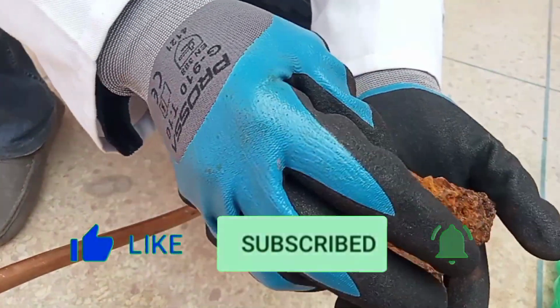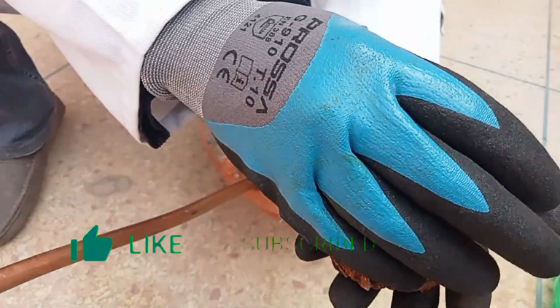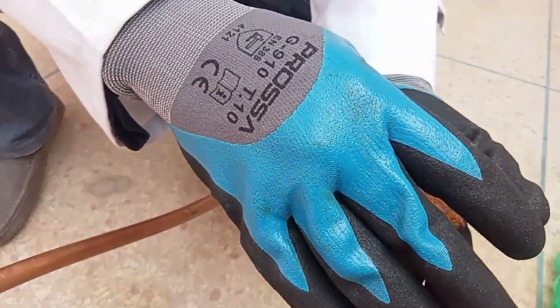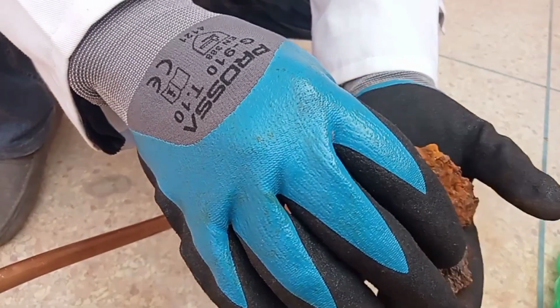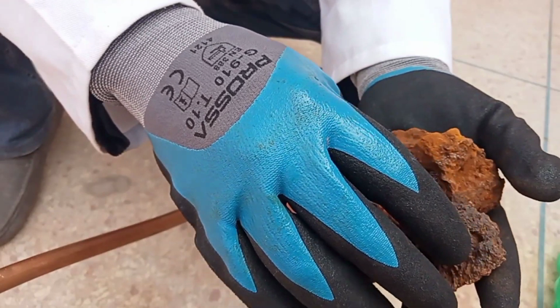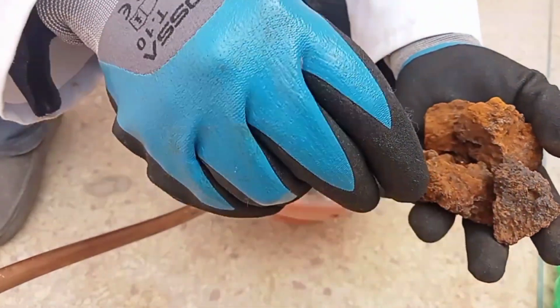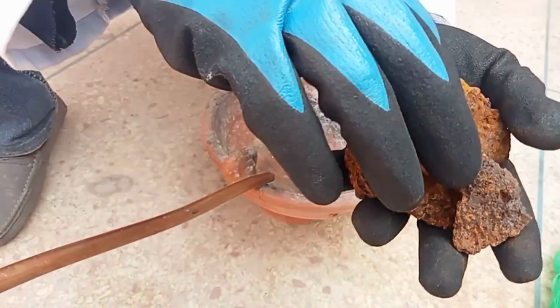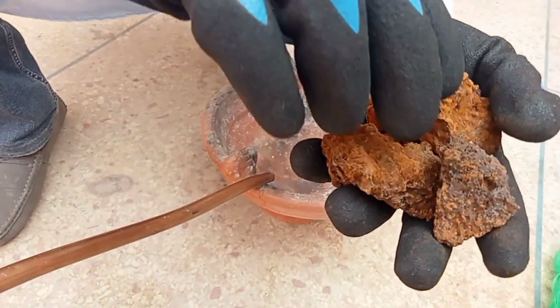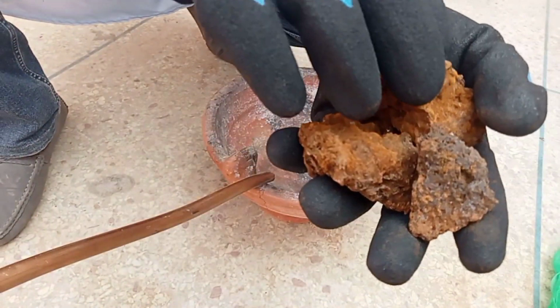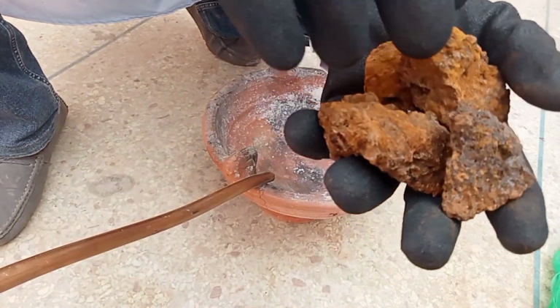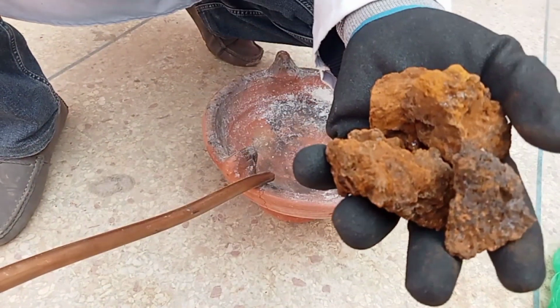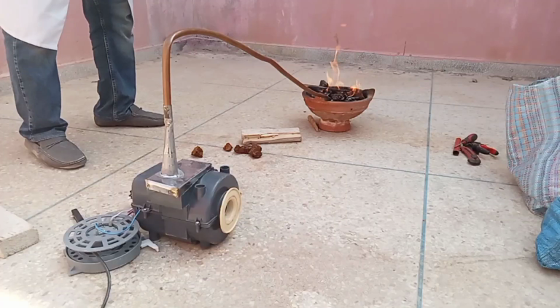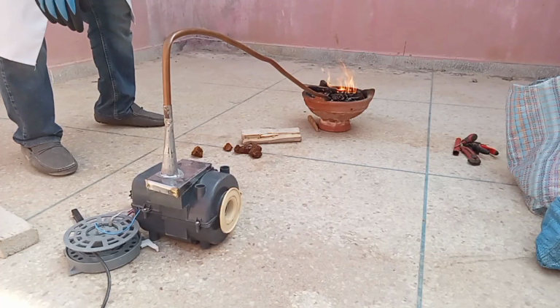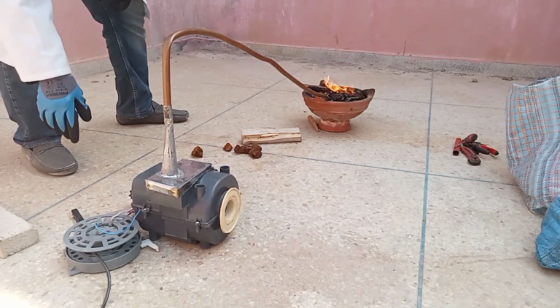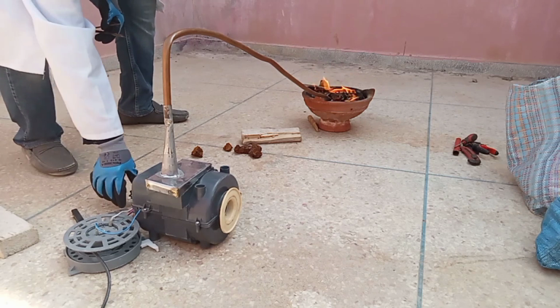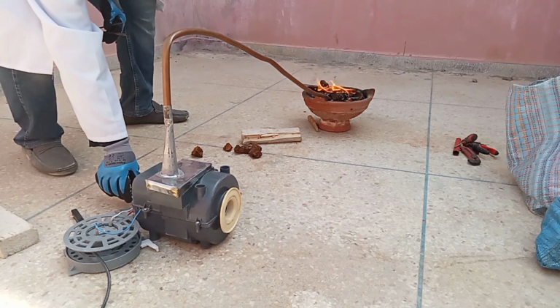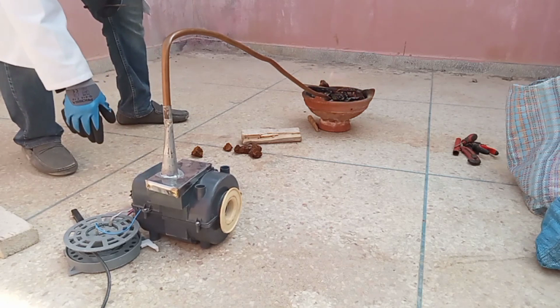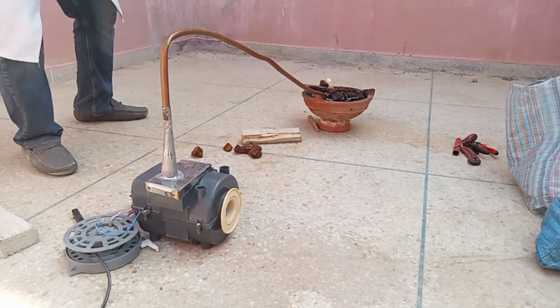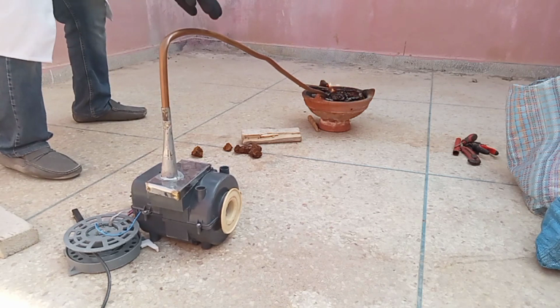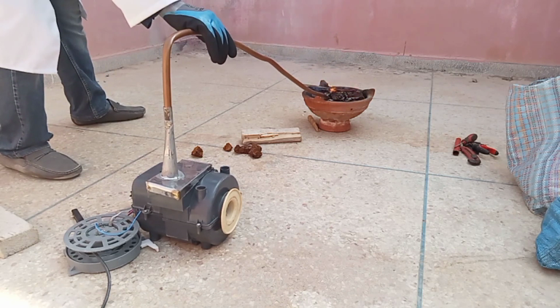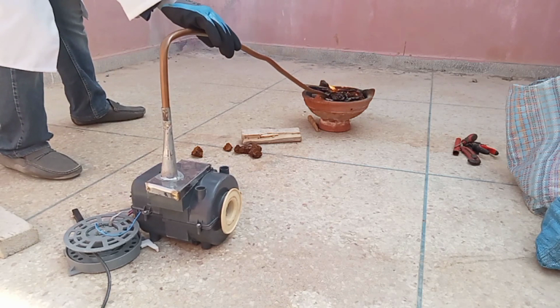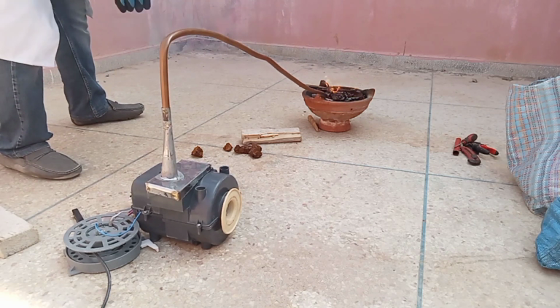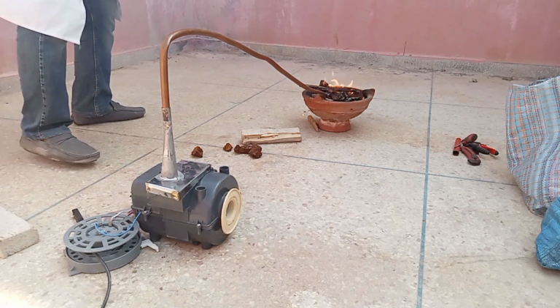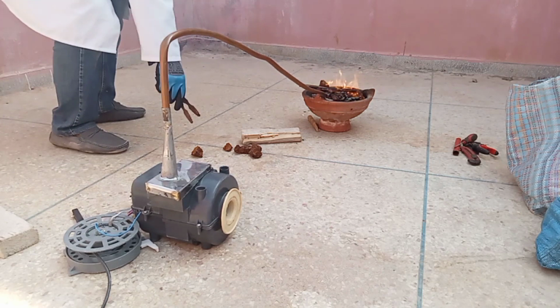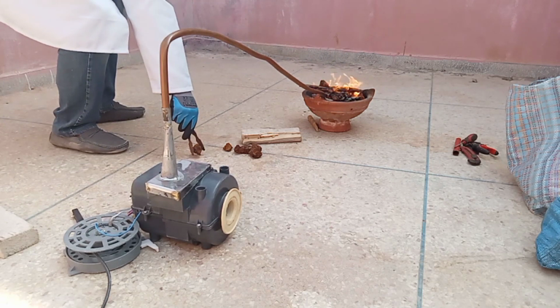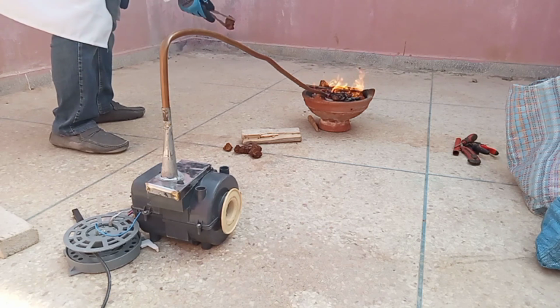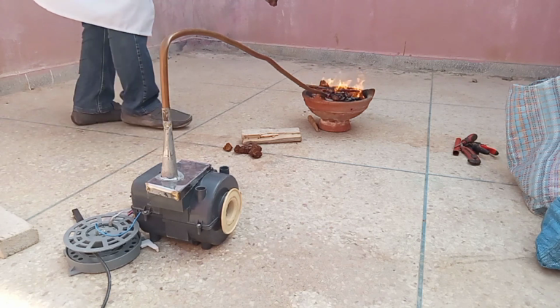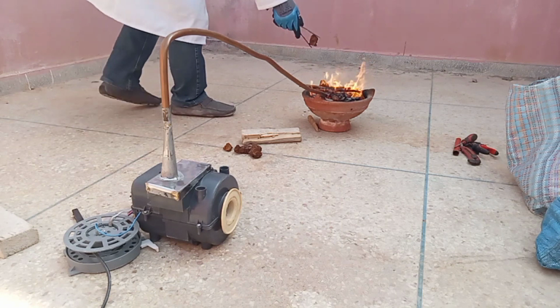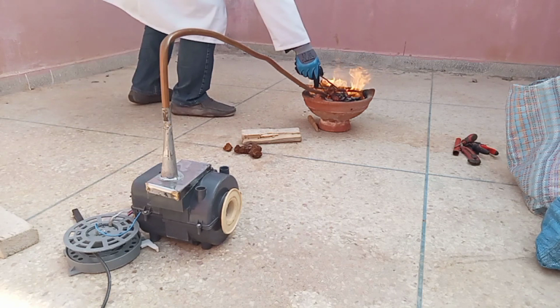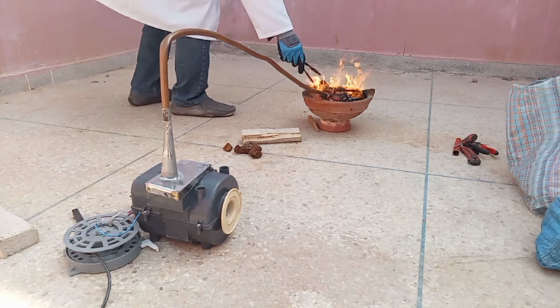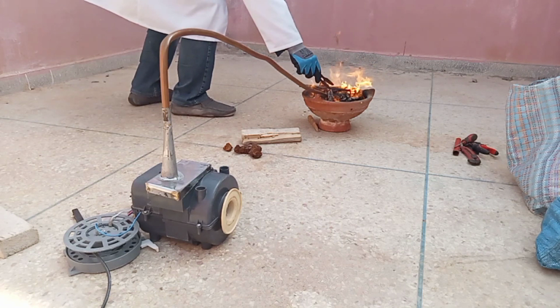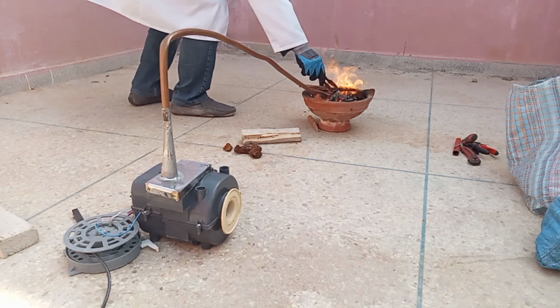The ancient founder or metal worker reduced native ores from their natural forms — metal oxides — to a metallic state. In this state, they could be fashioned by hammering or molding into useful or decorative items.